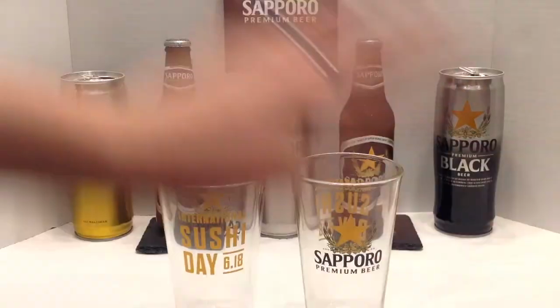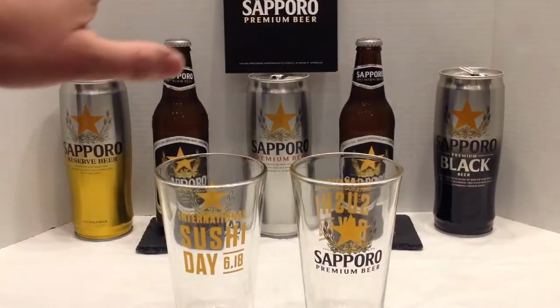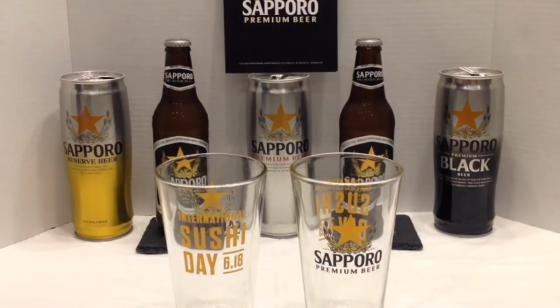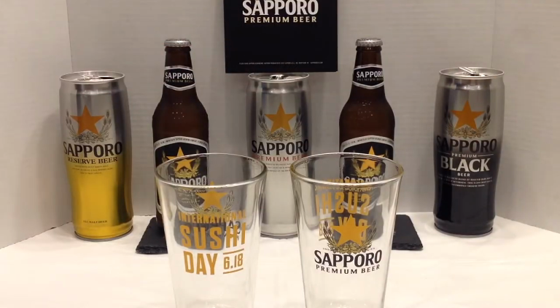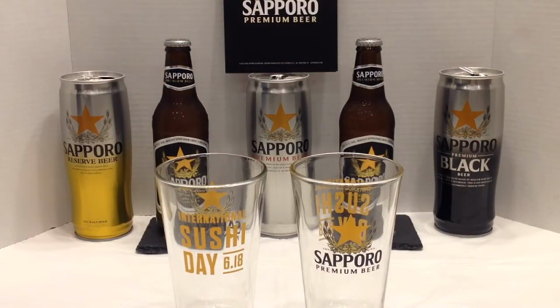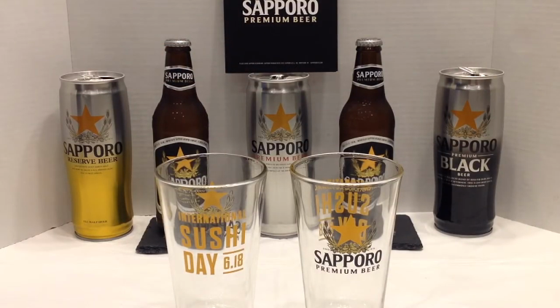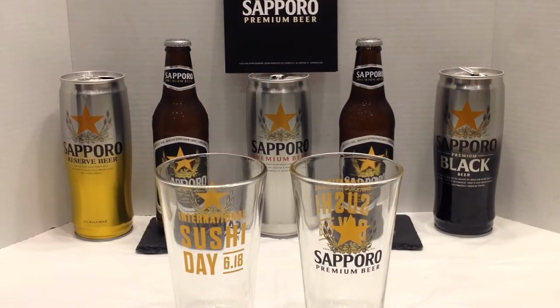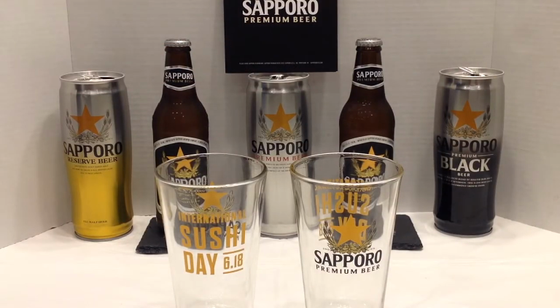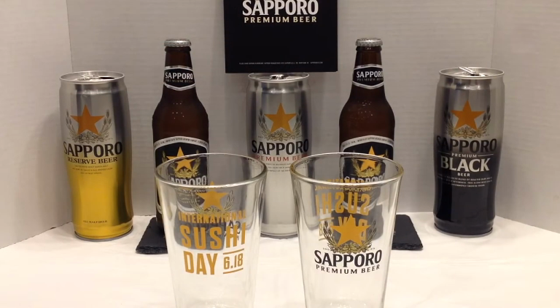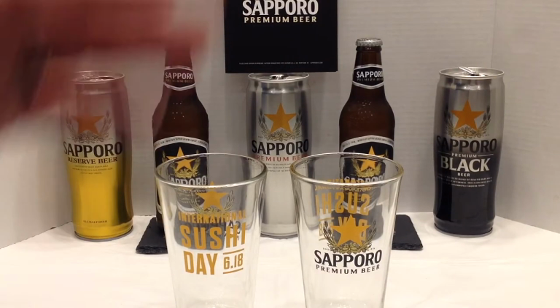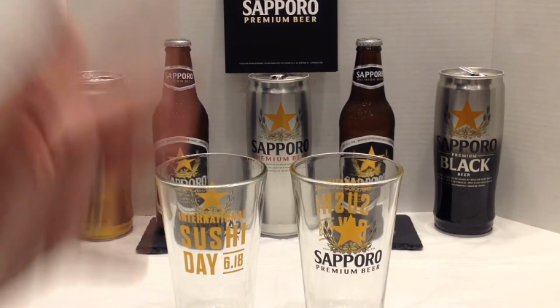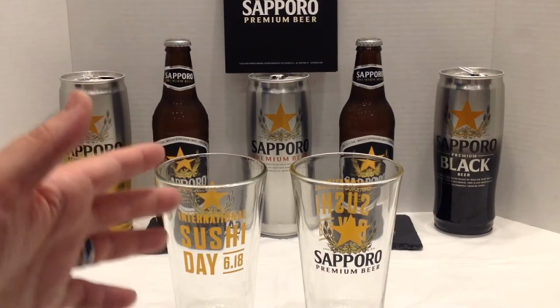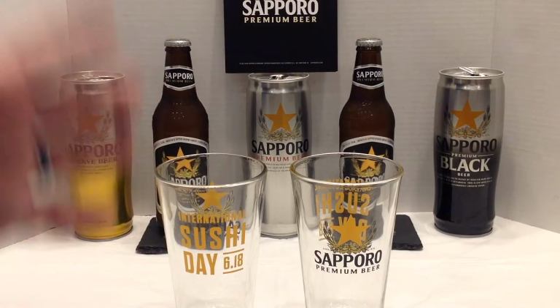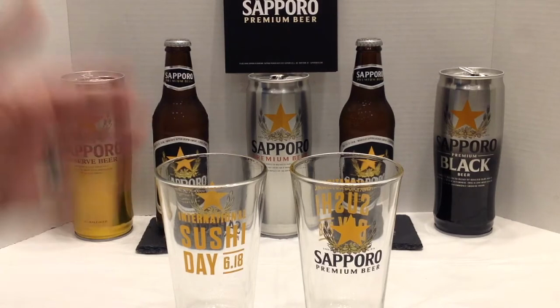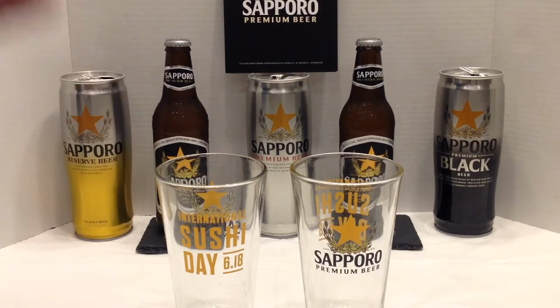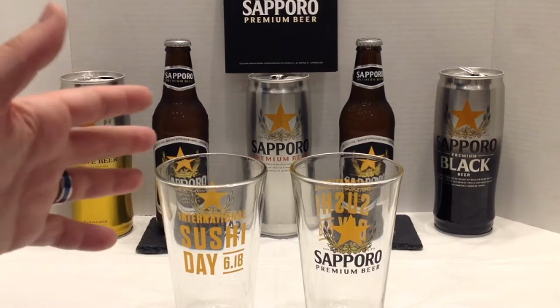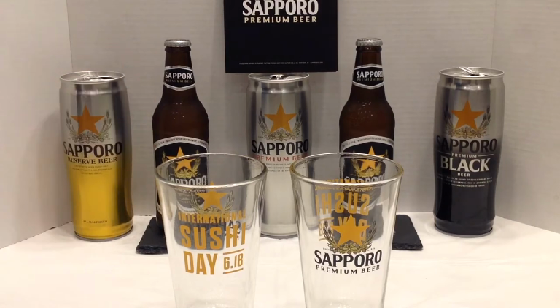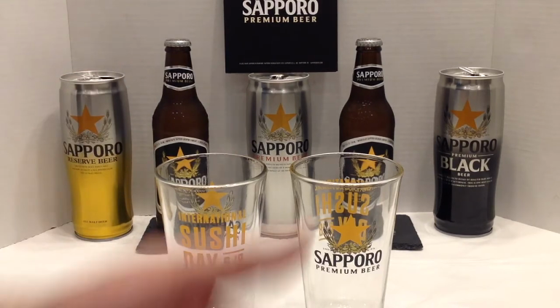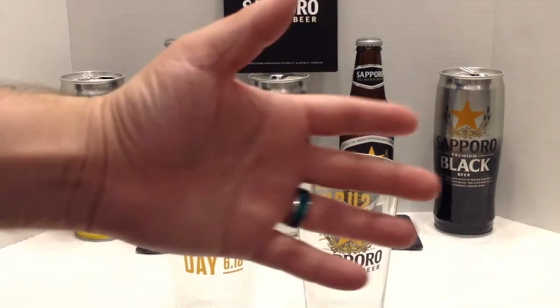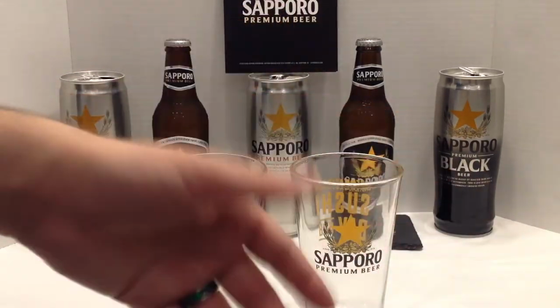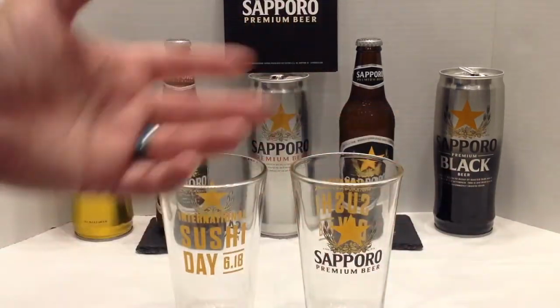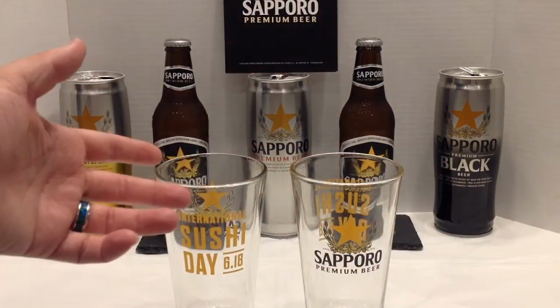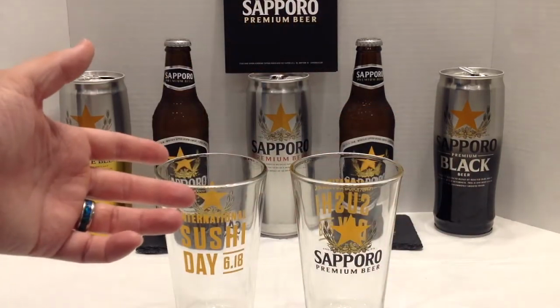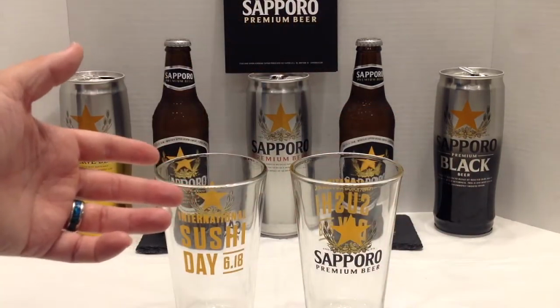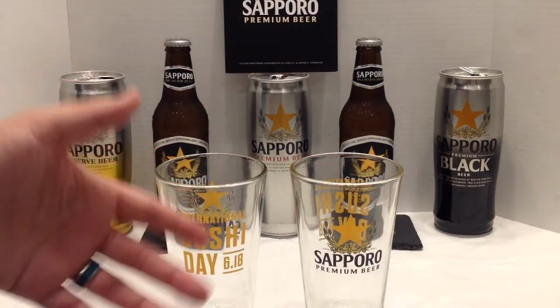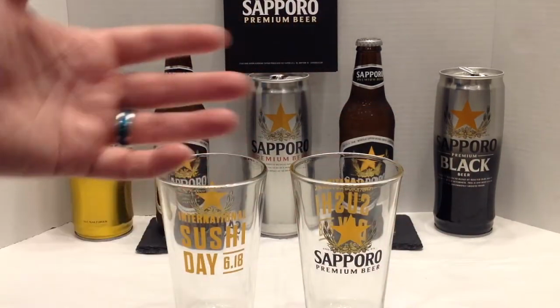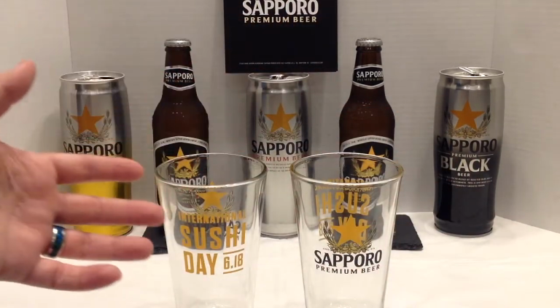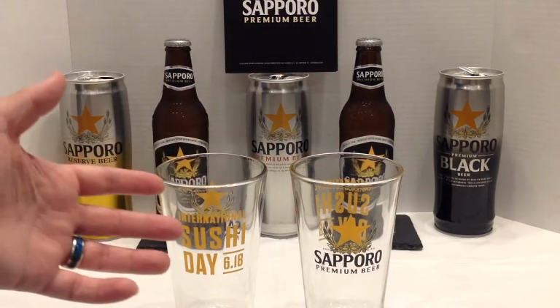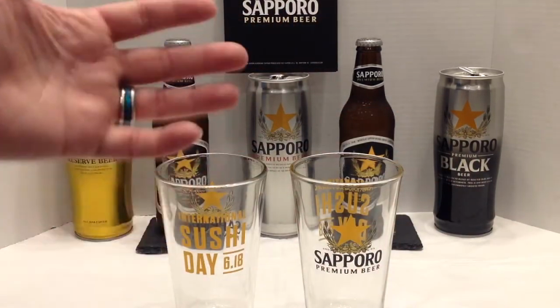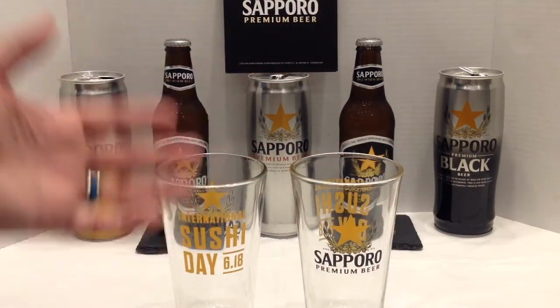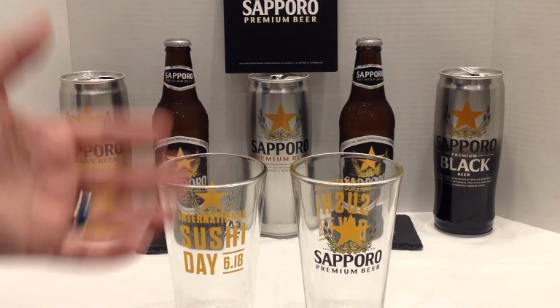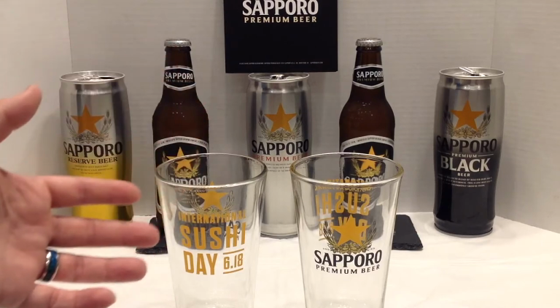Hello! If you are watching this on June 18th, then happy International Sushi Day. If you're watching this on any other day, then it's still a great day to enjoy sushi.